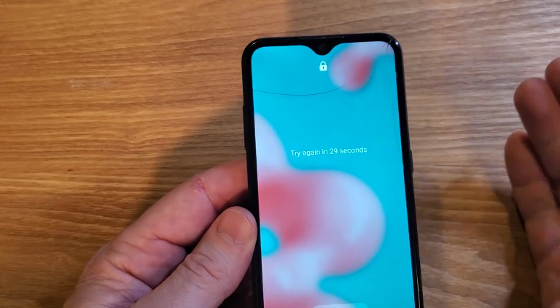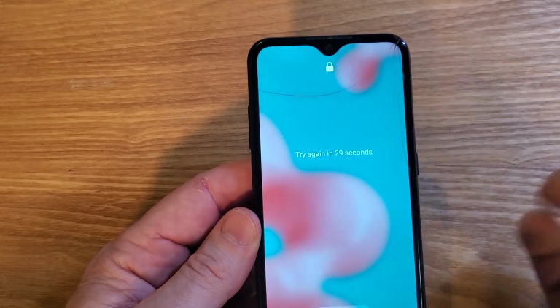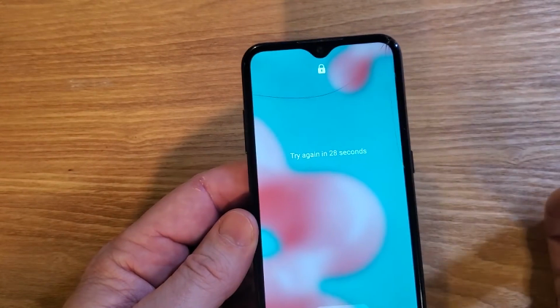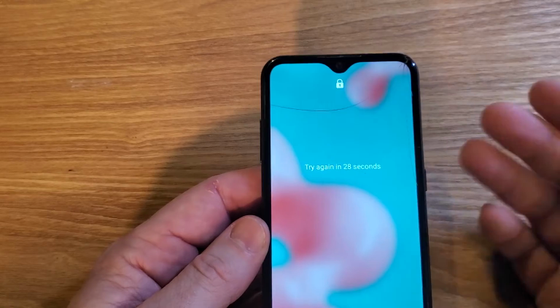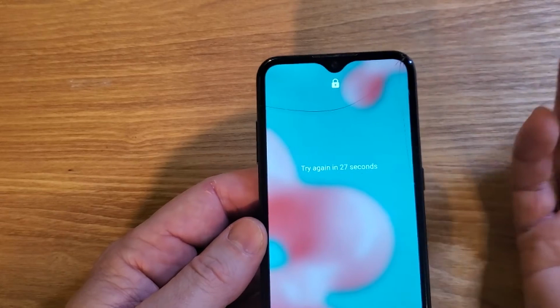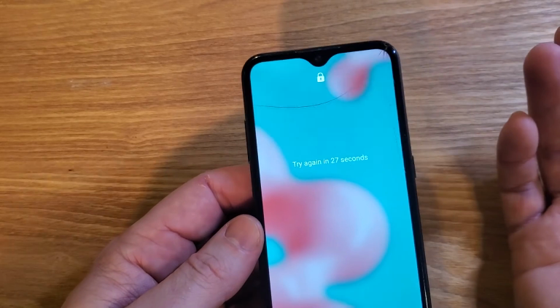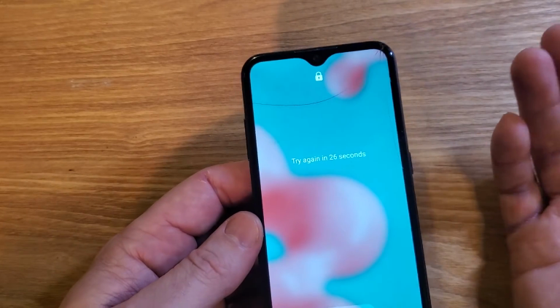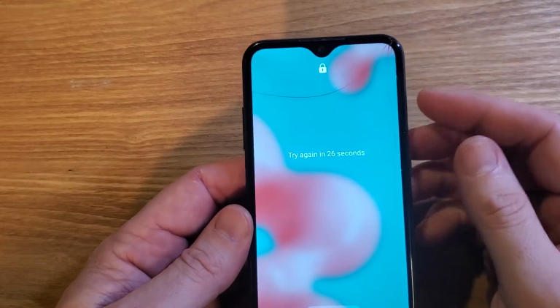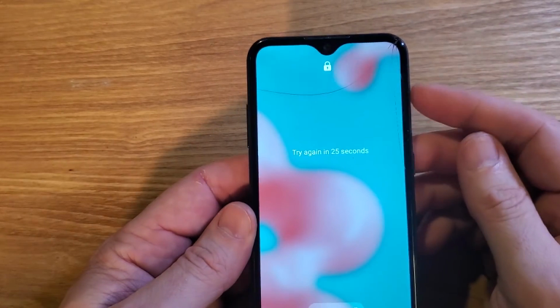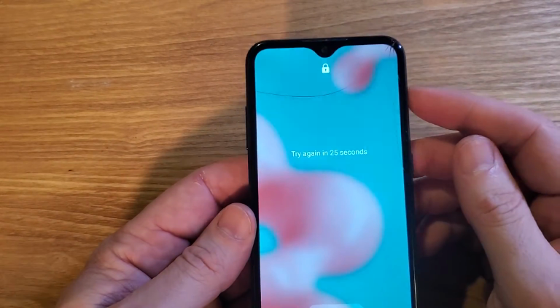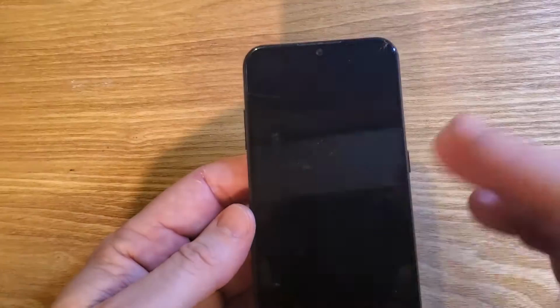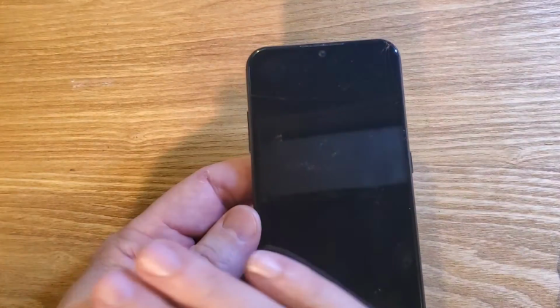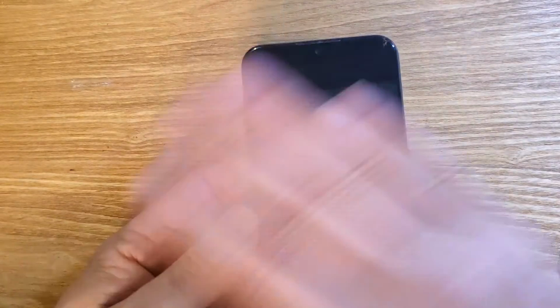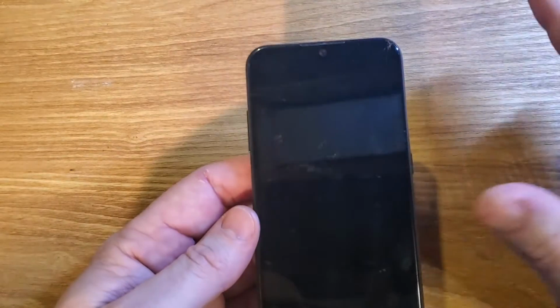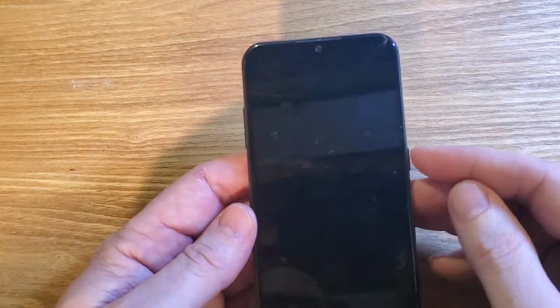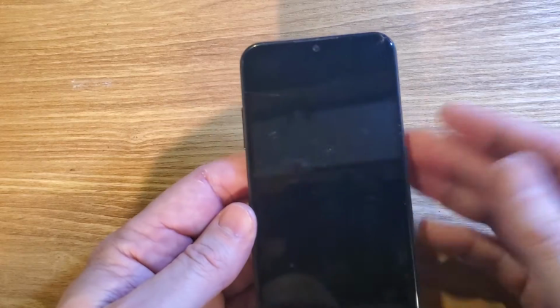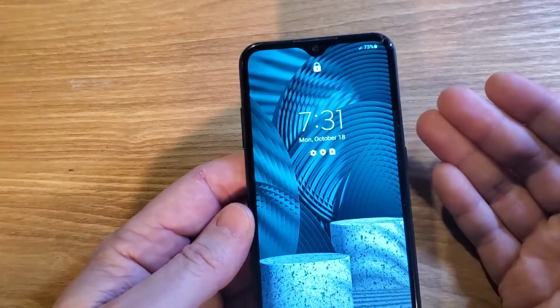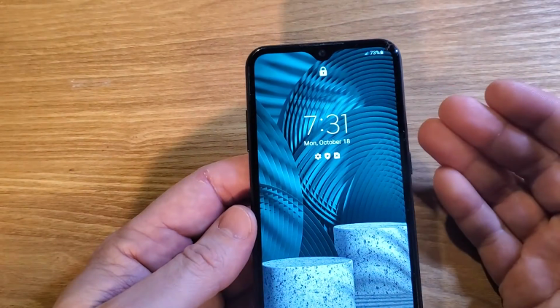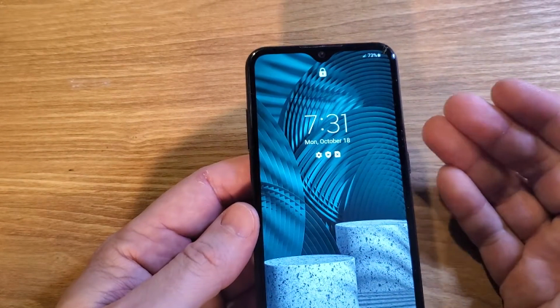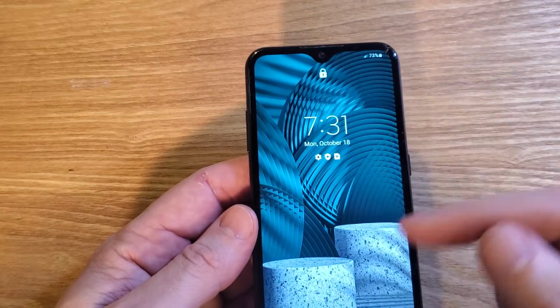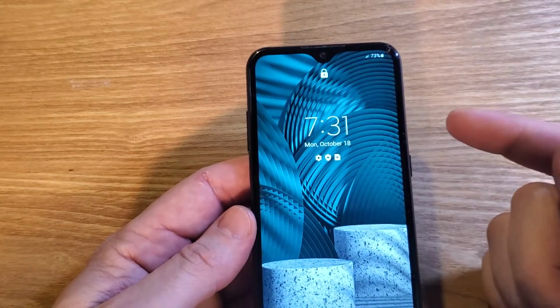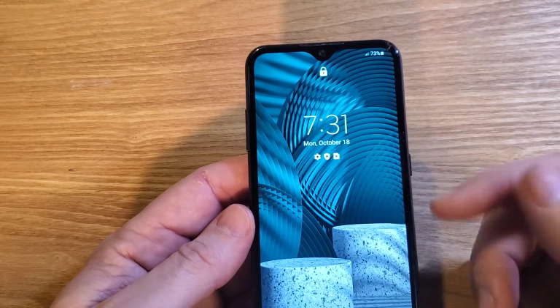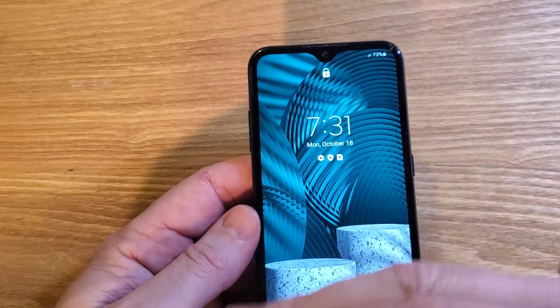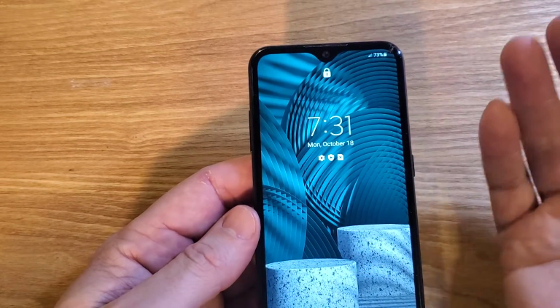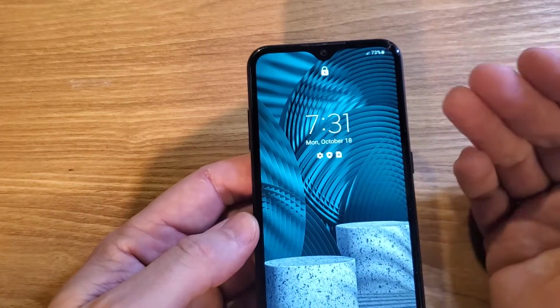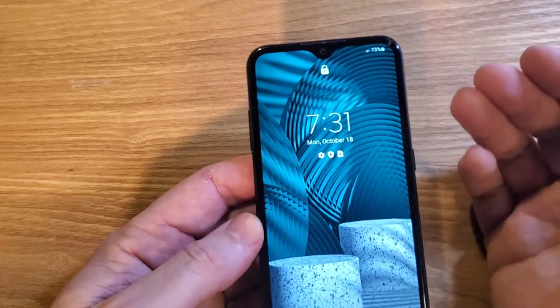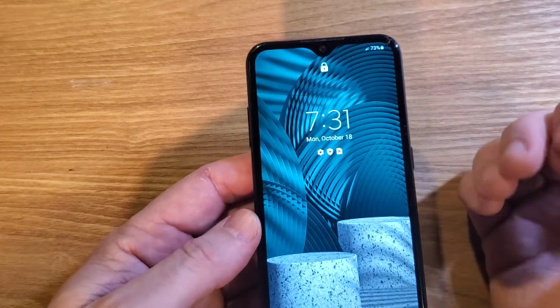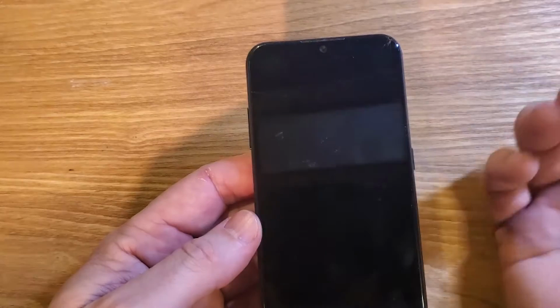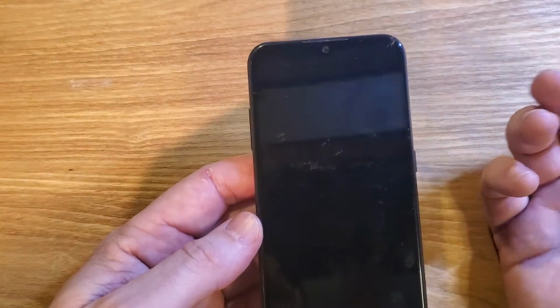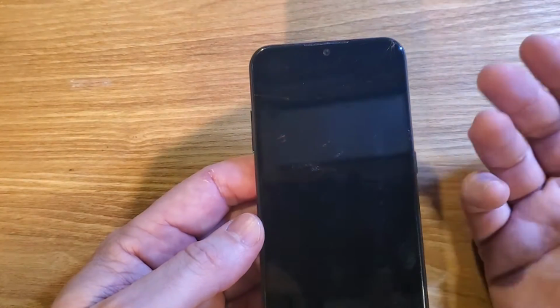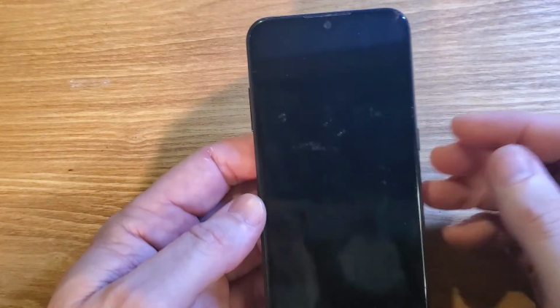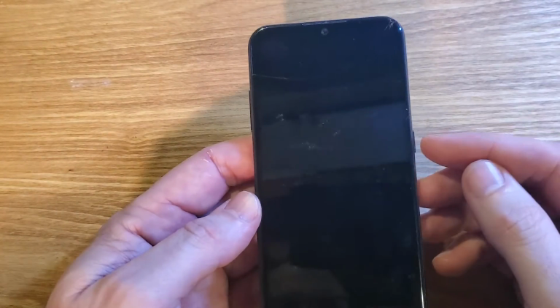You didn't write it down. No matter what, you can't remember. The good news is we can reset the phone and use the phone again. The bad news is you have to factory reset it, so you're going to lose photos, apps, and data.